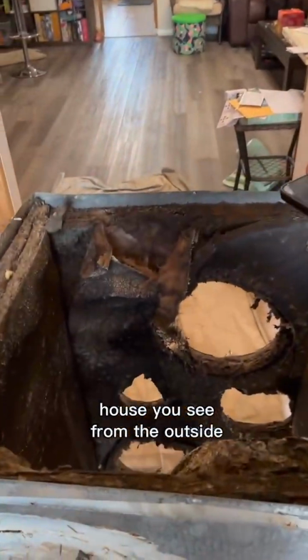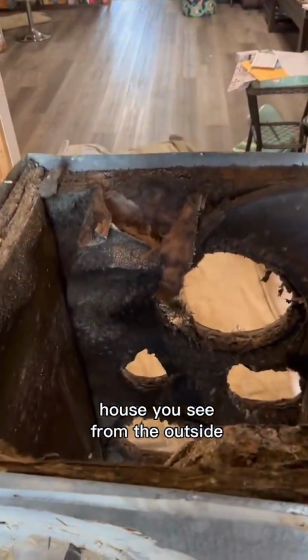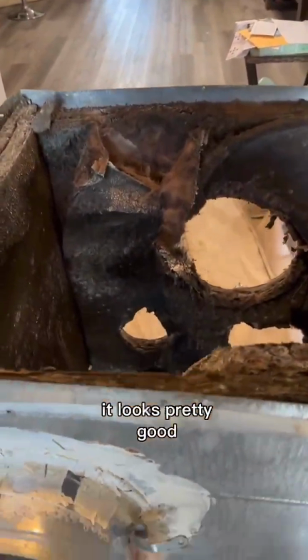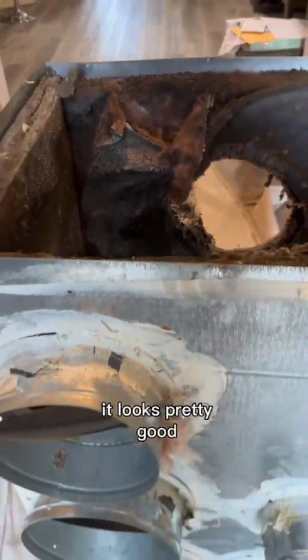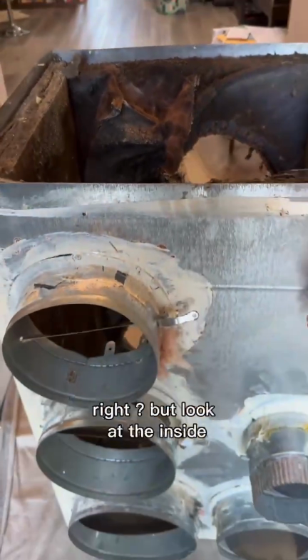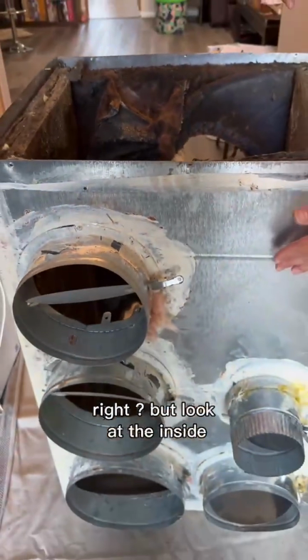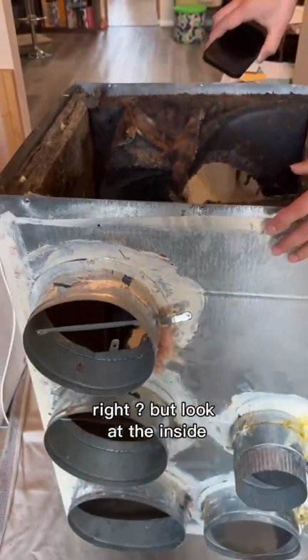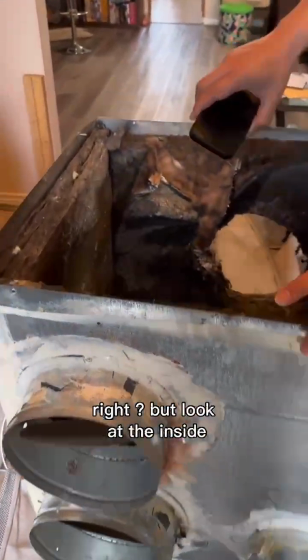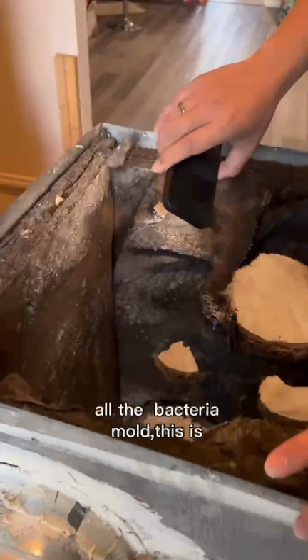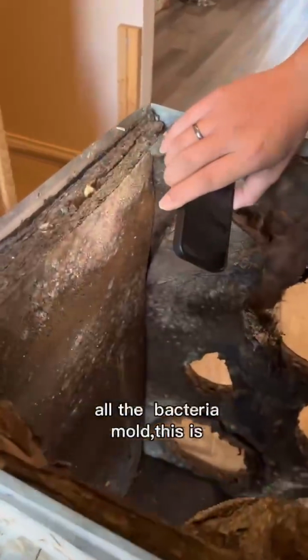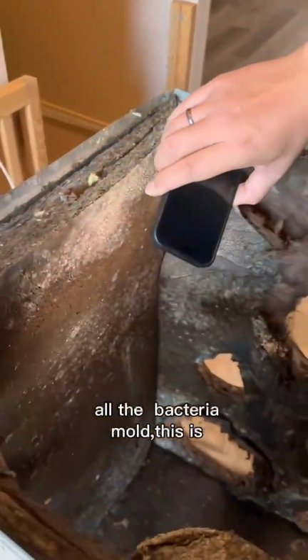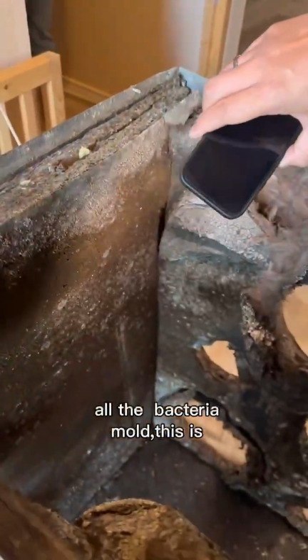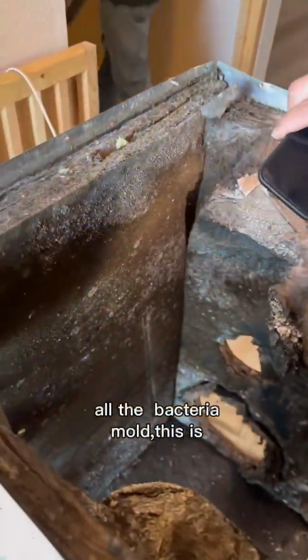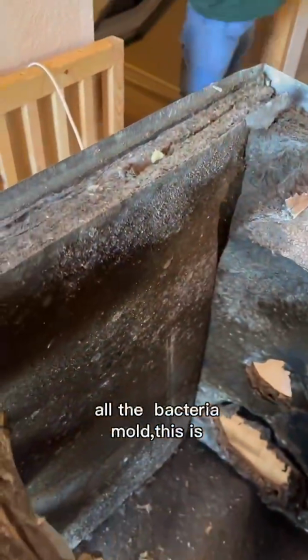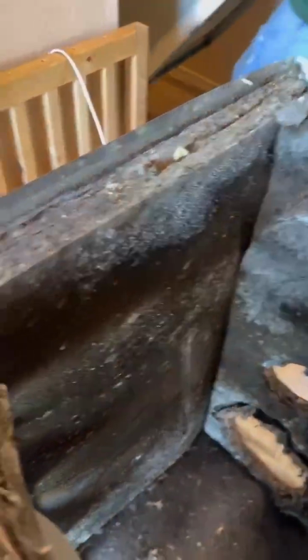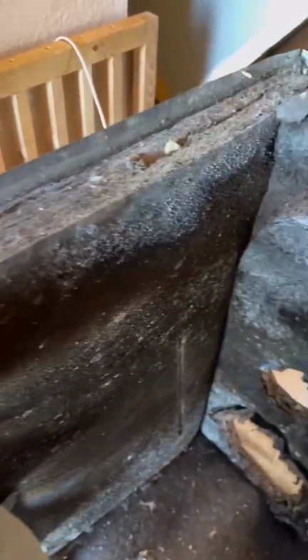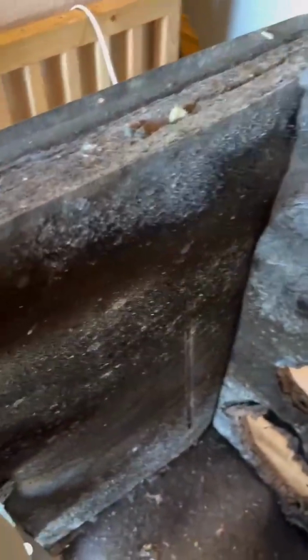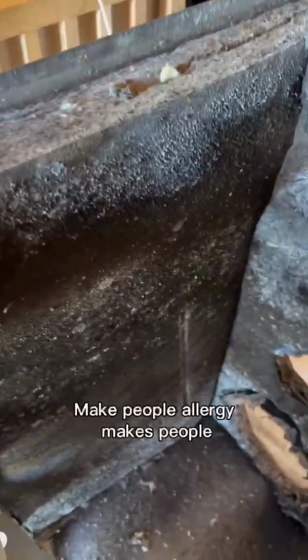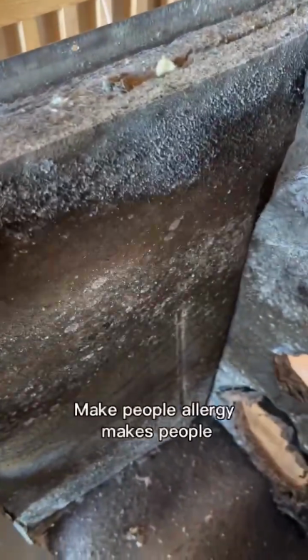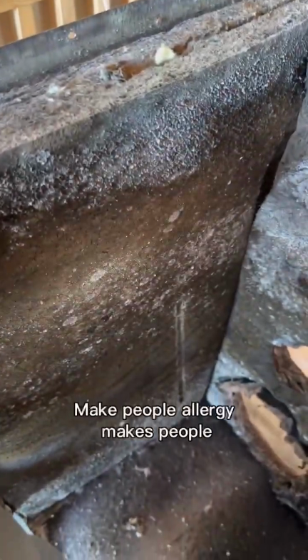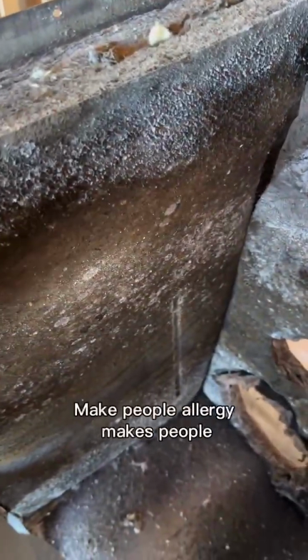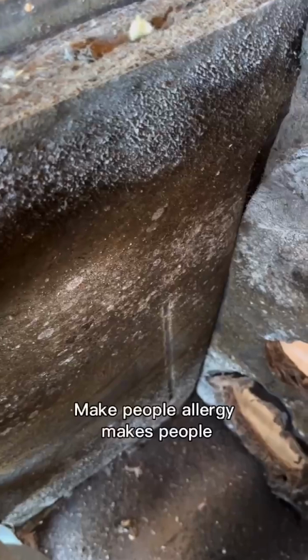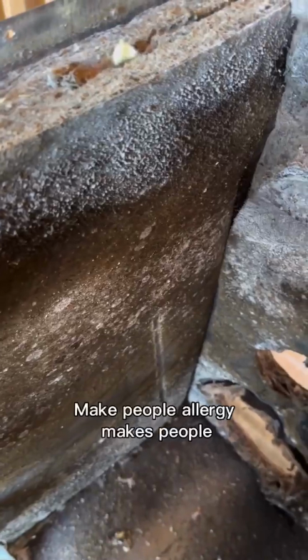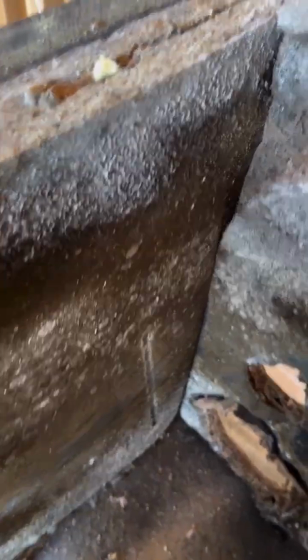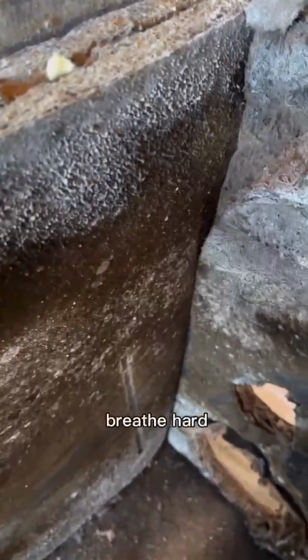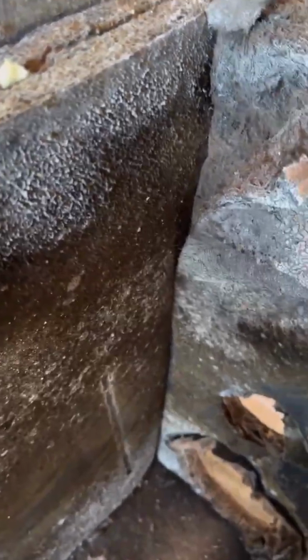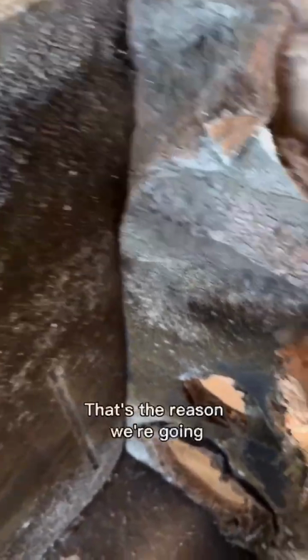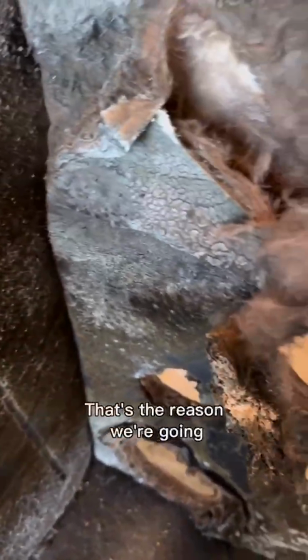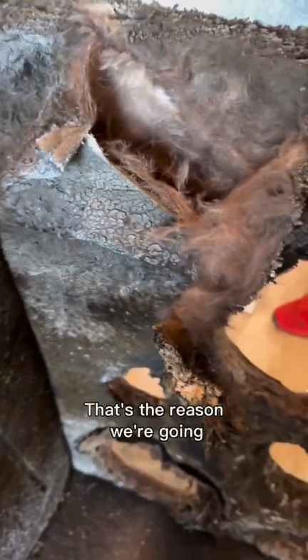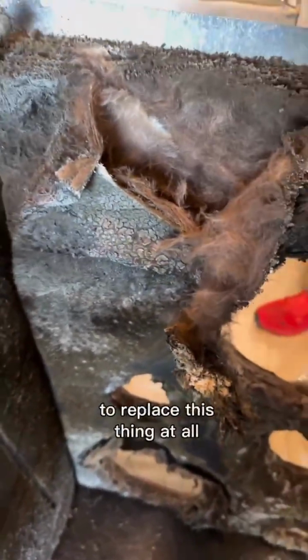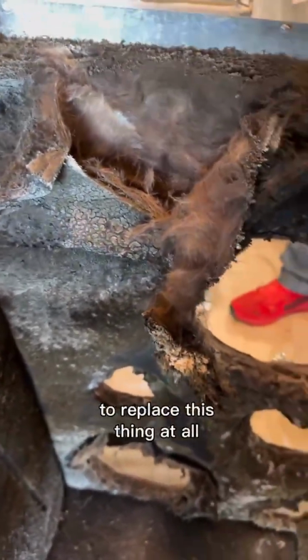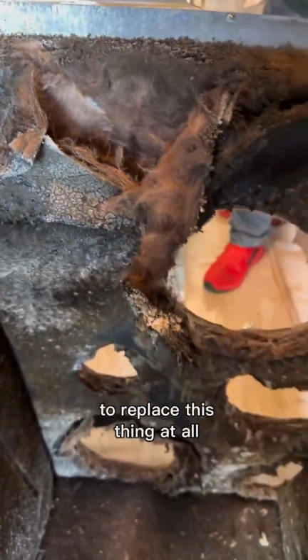See from the outside it looks pretty good, right? But look at the inside — all the bacteria growth. This is the thing that makes people allergic, makes people breathe hard. That's the reason we're going to replace this thing at all.